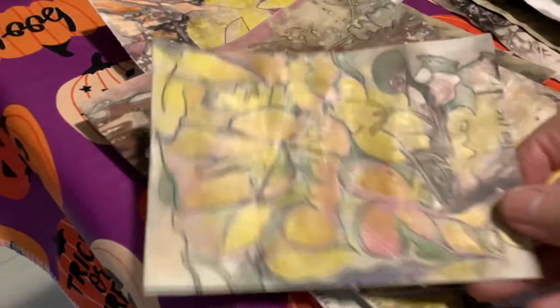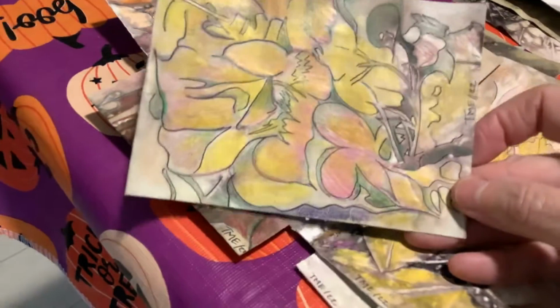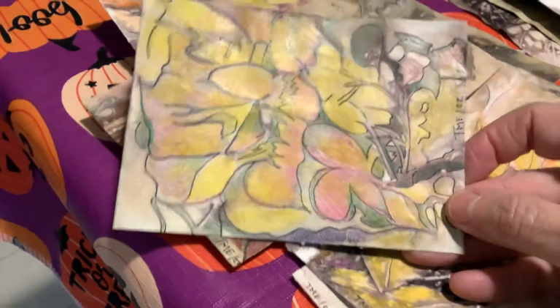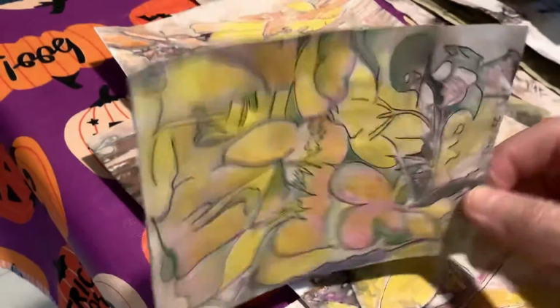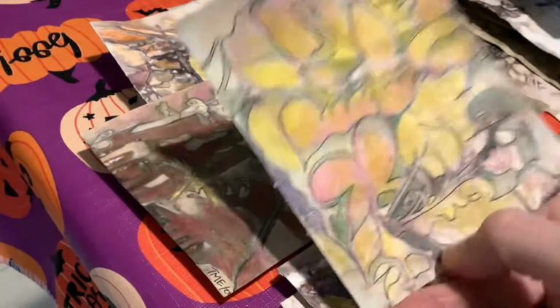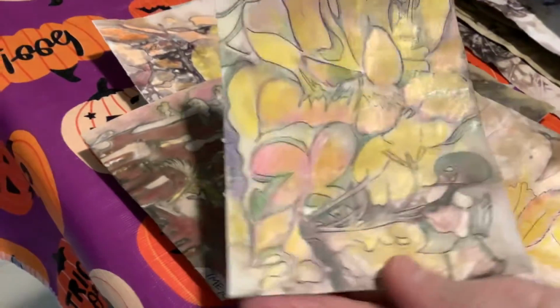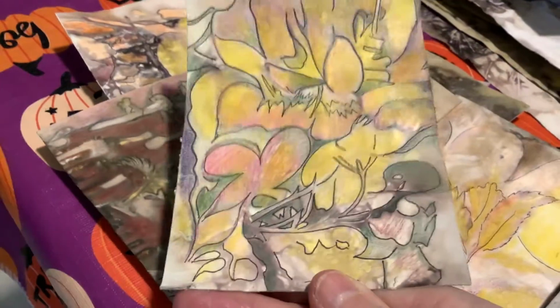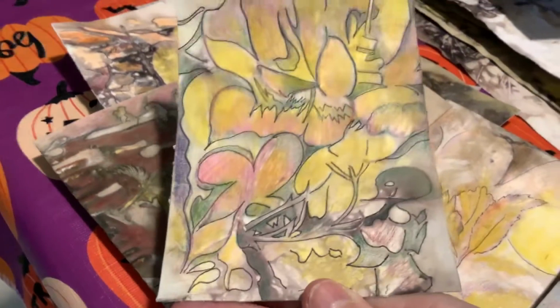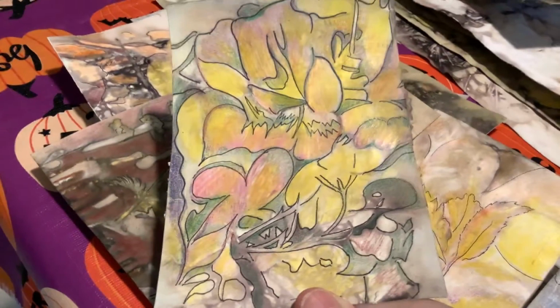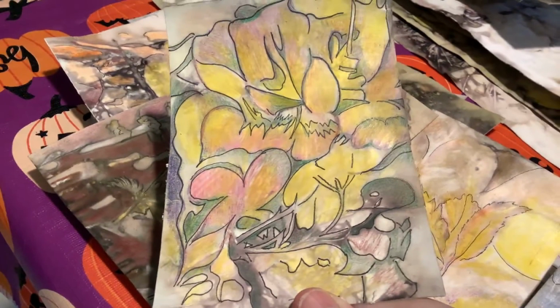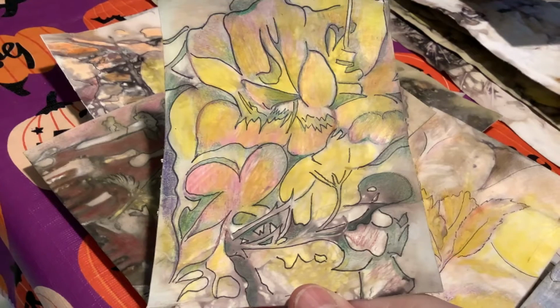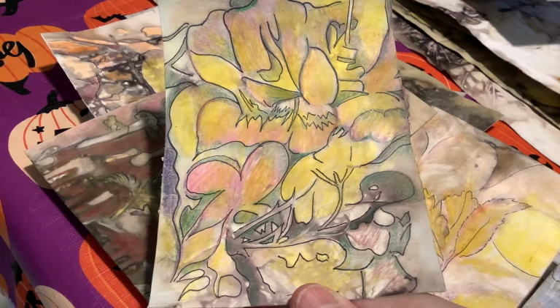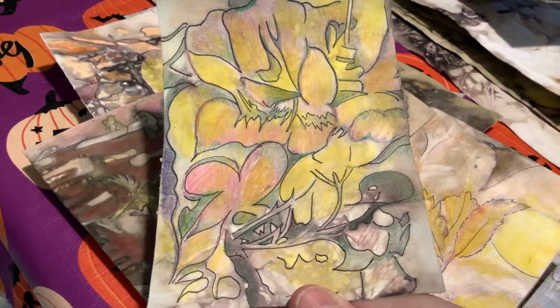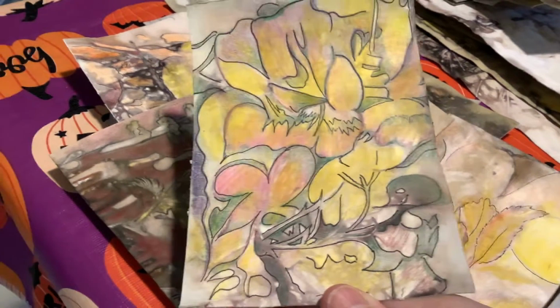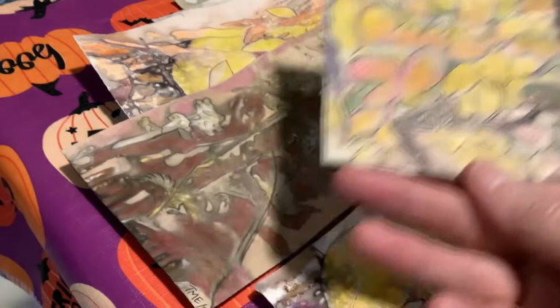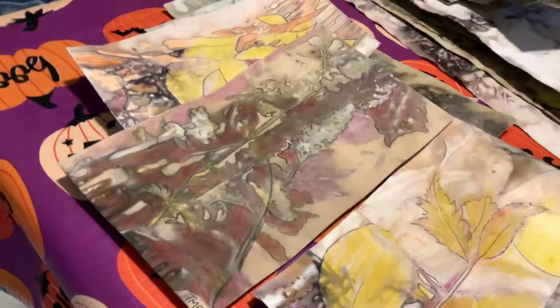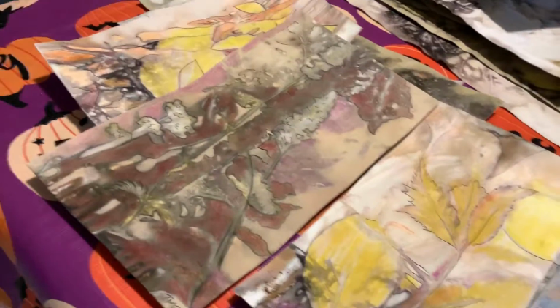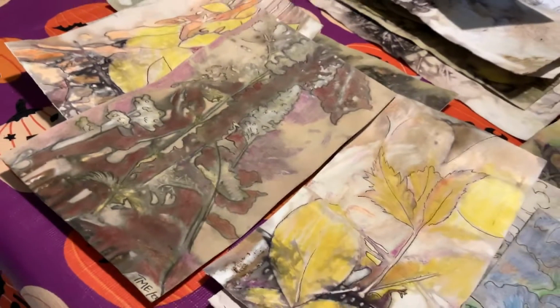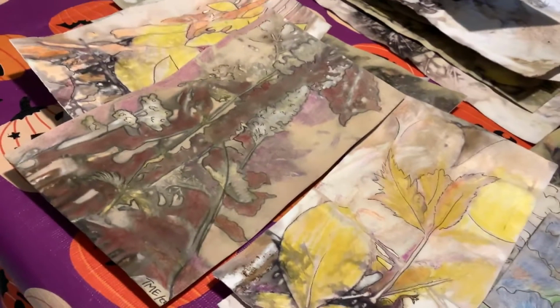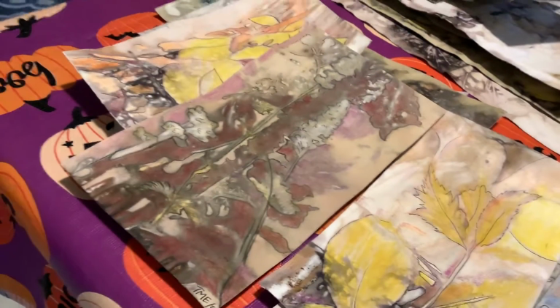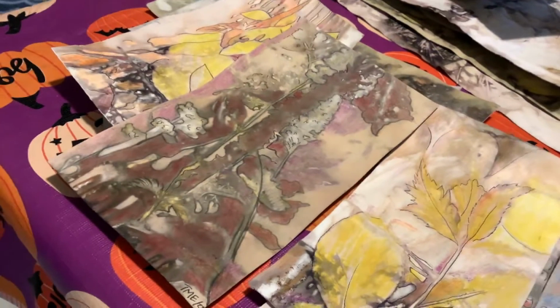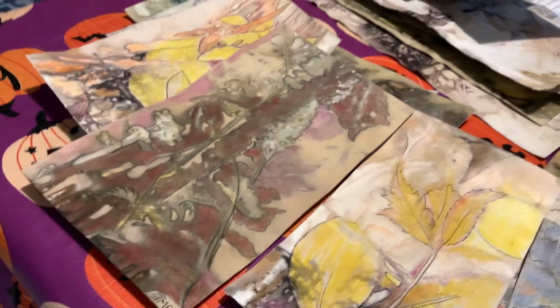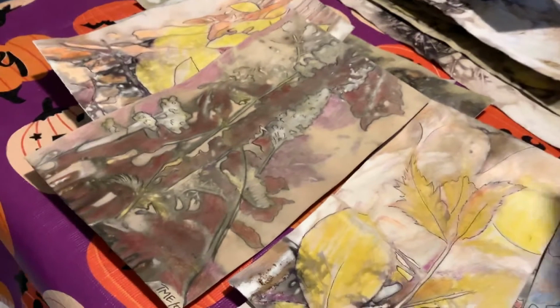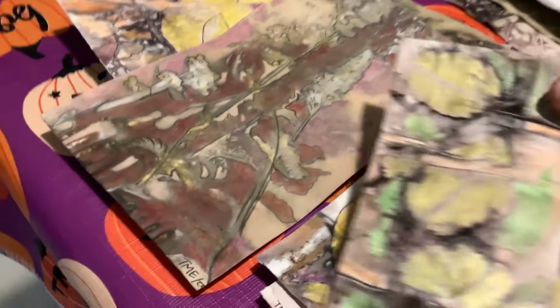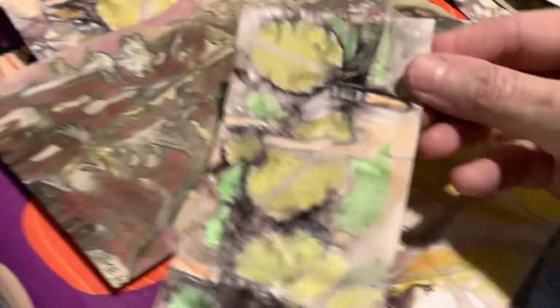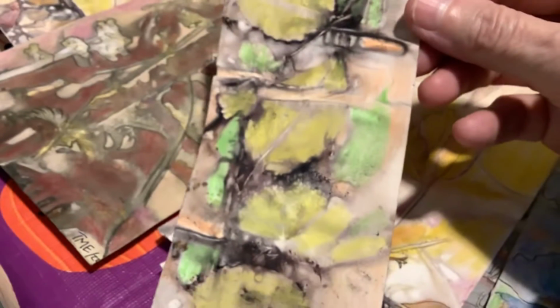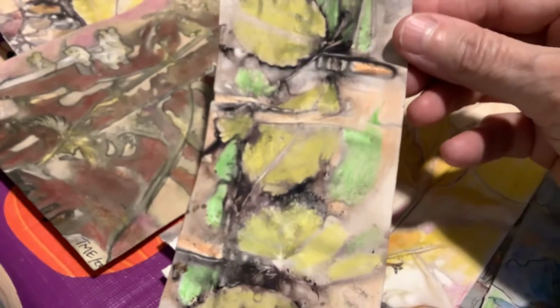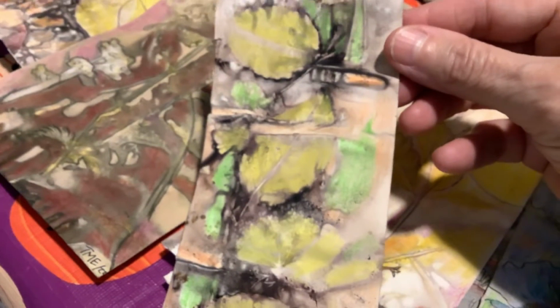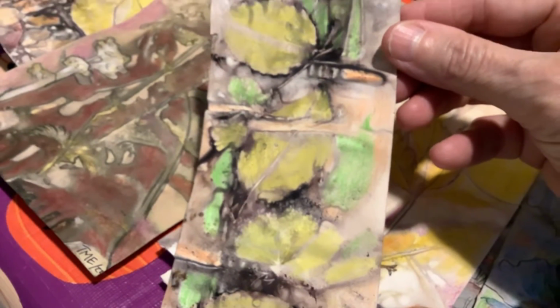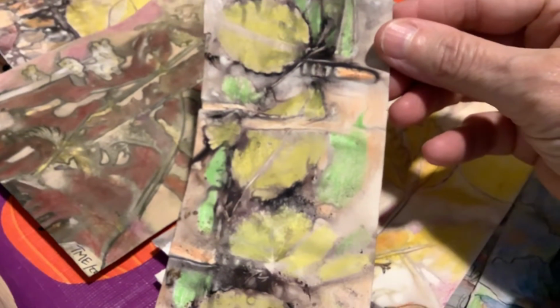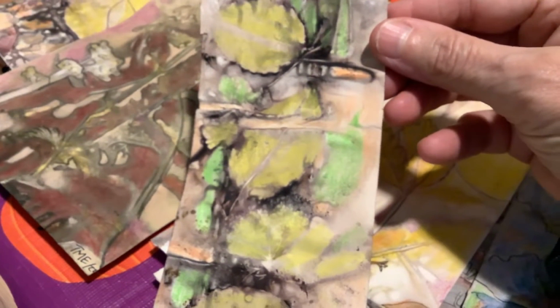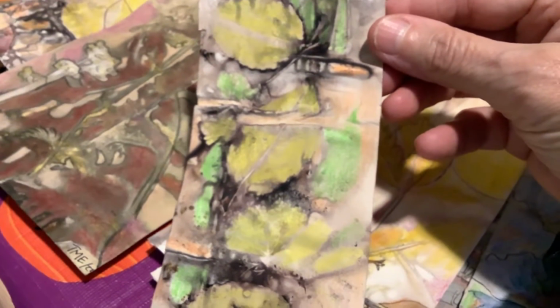So what I did was I drew on them. These are some of the drawings I did — like this one. And if there is a buckle in them, I used it as part of the design. Like this one's really severe, so I used it as part of the design.